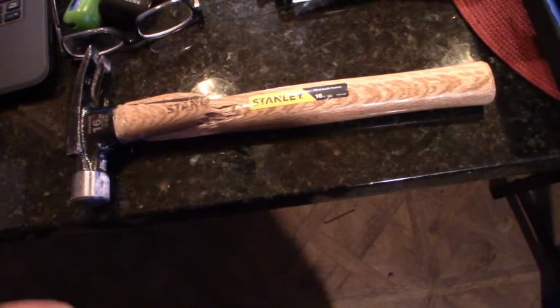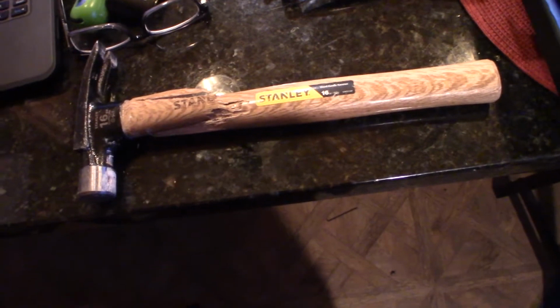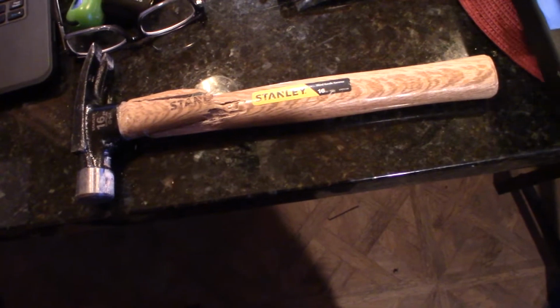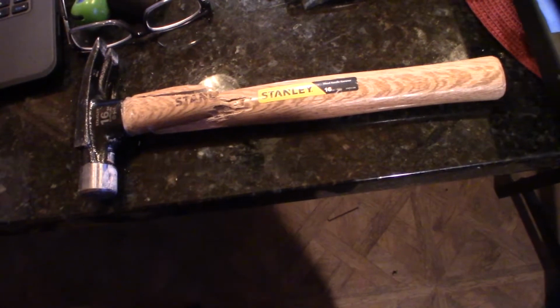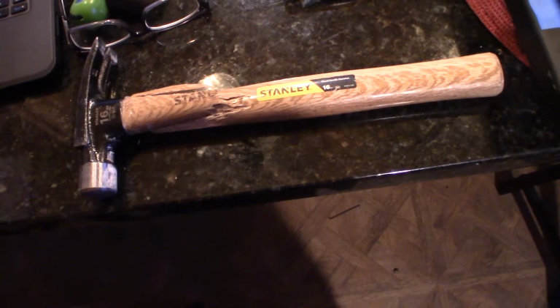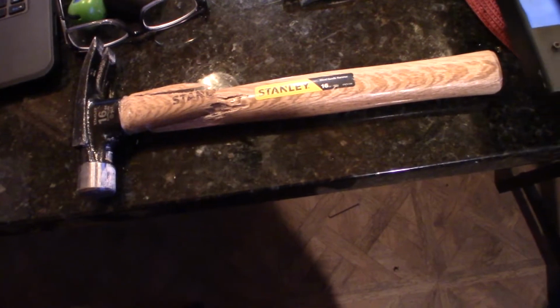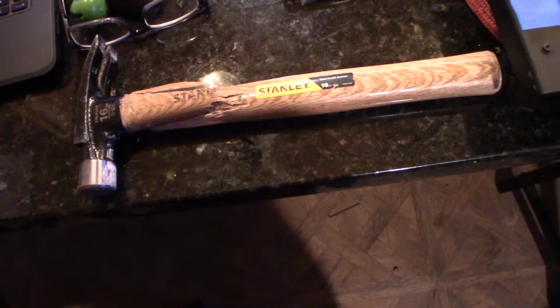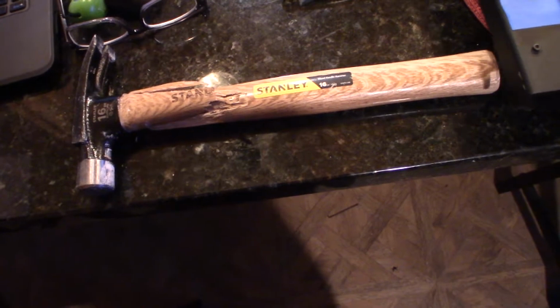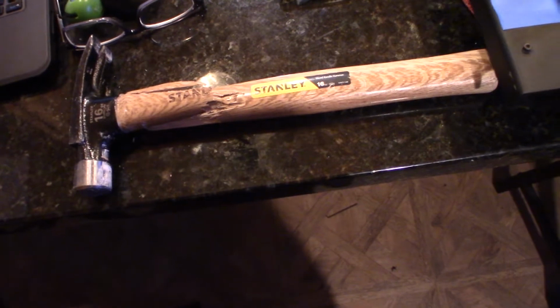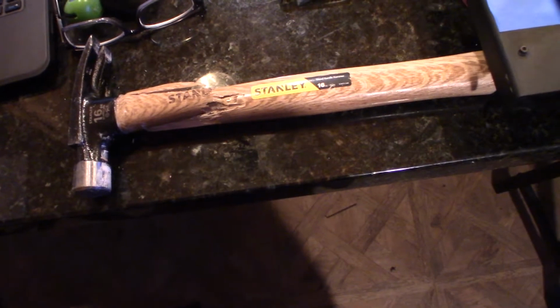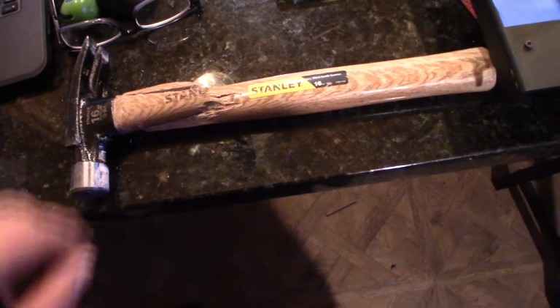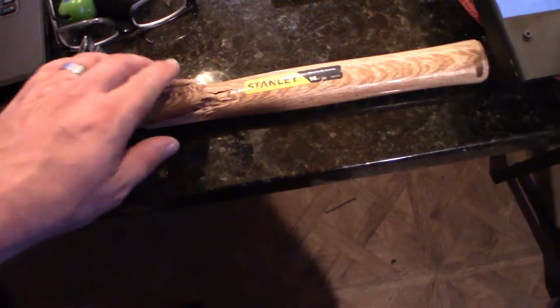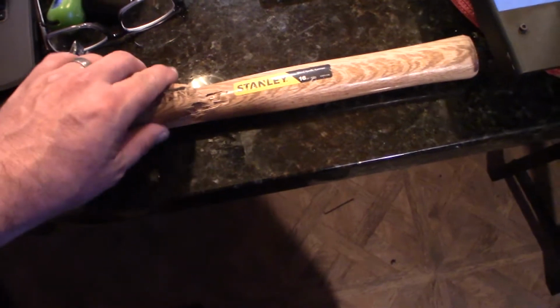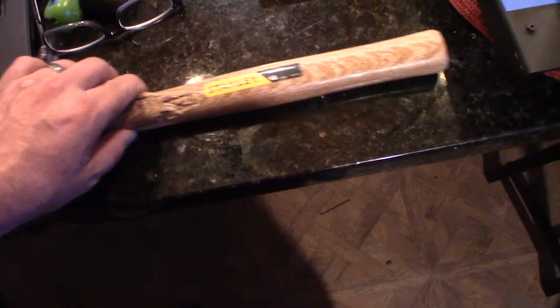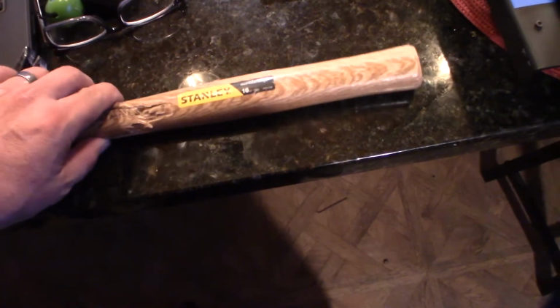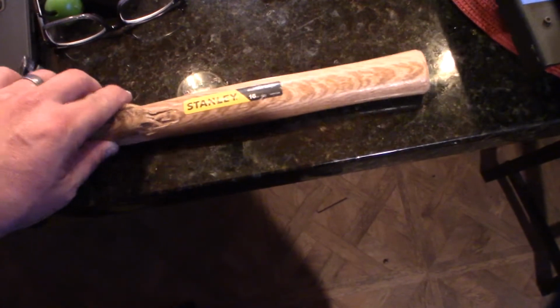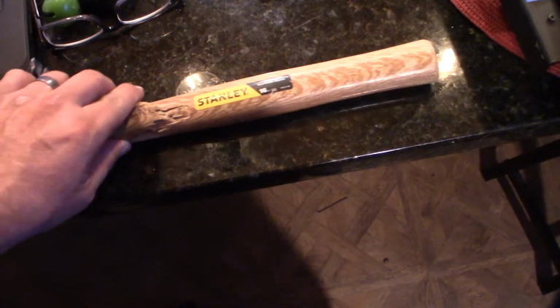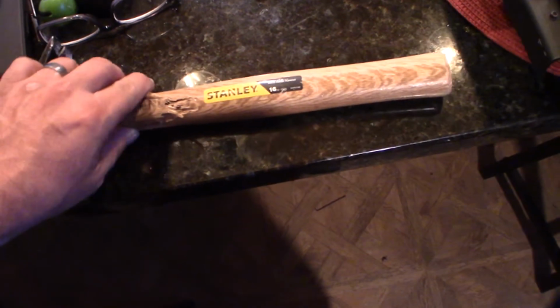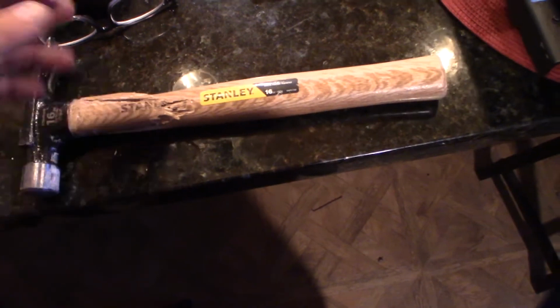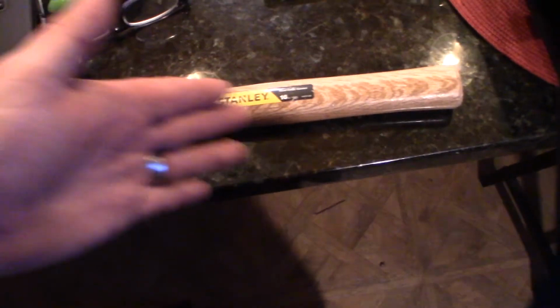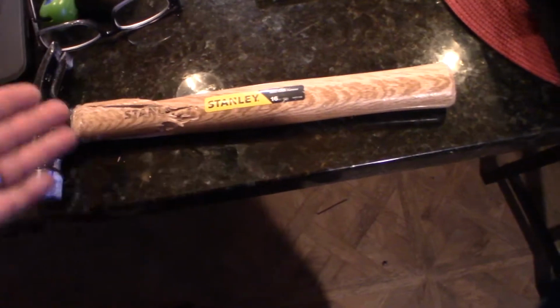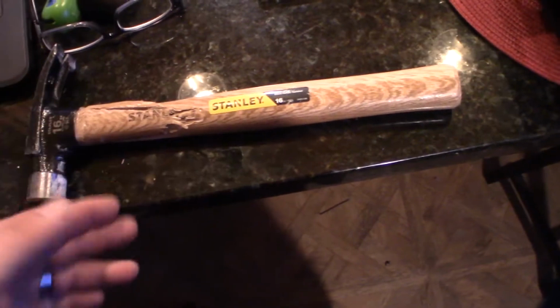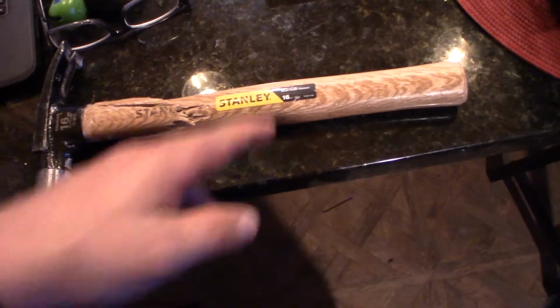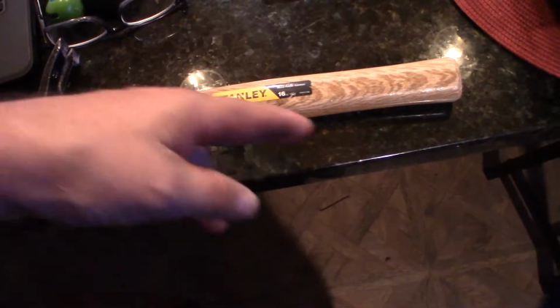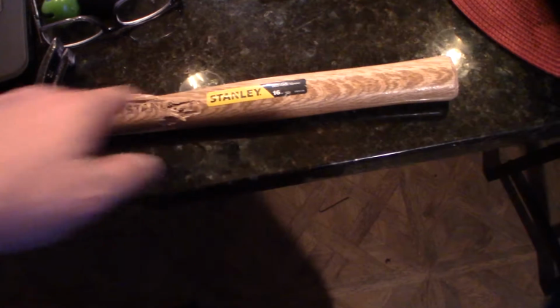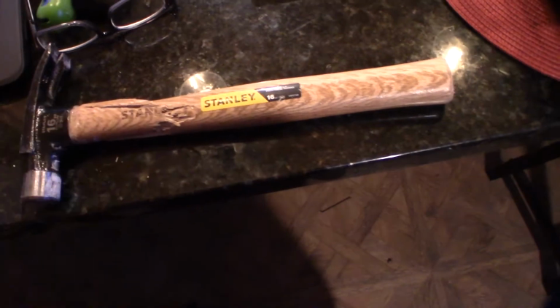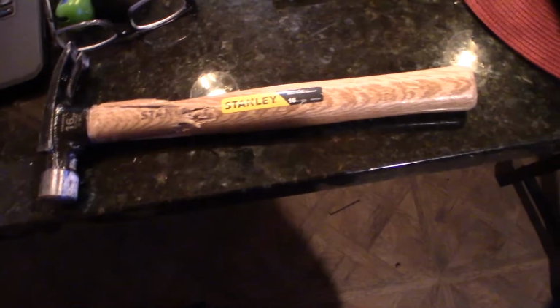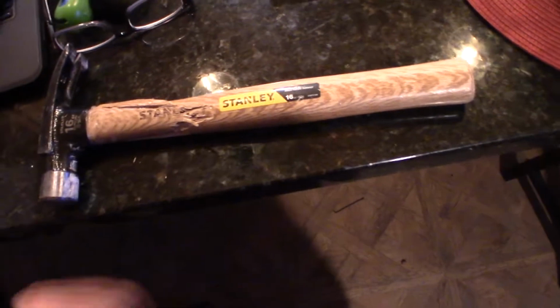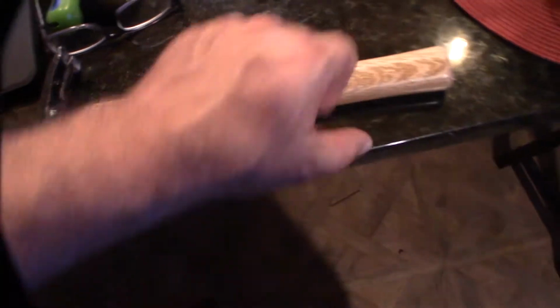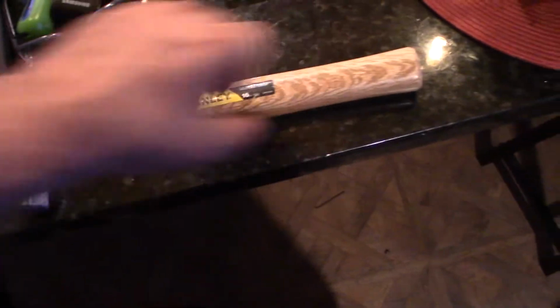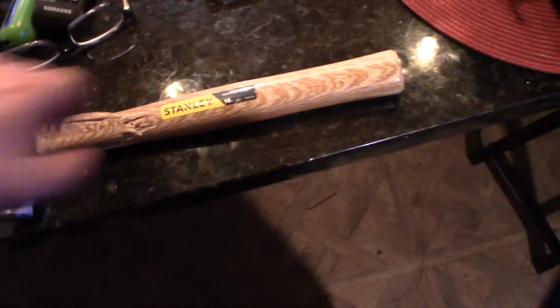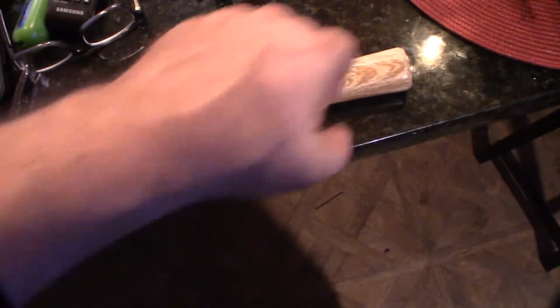I think this thing was like $10 at Walmart, but I had to go buy another hammer. So I made sure I bought a hammer with a metal handle this time.